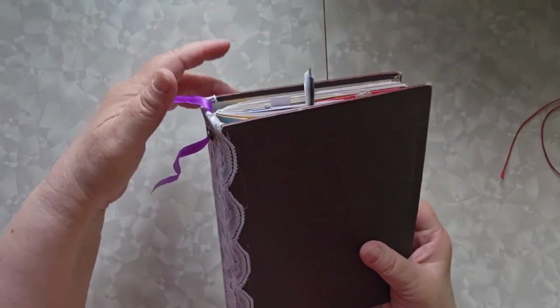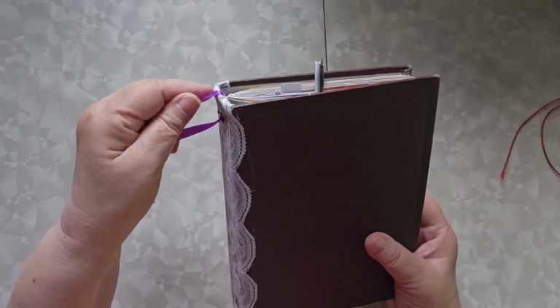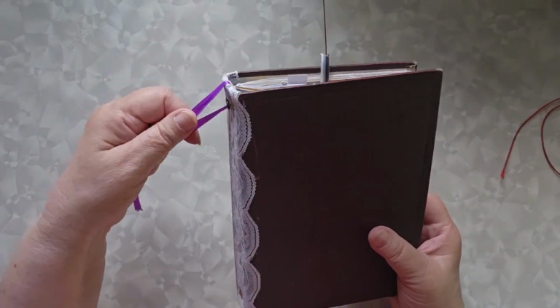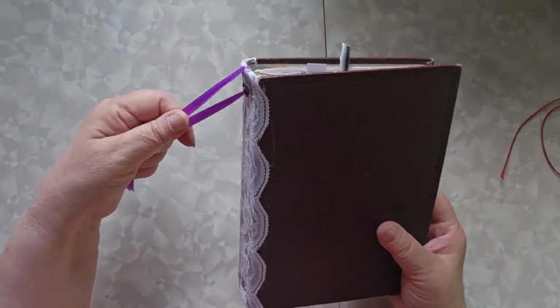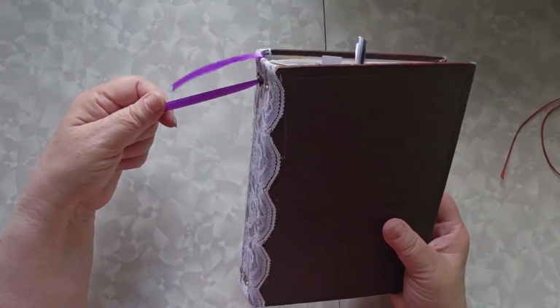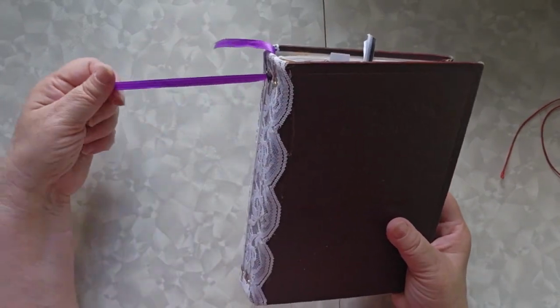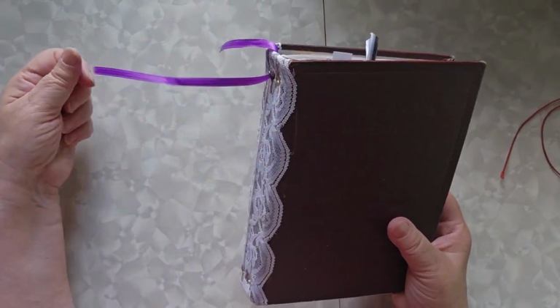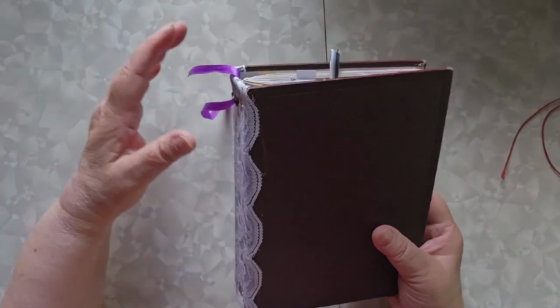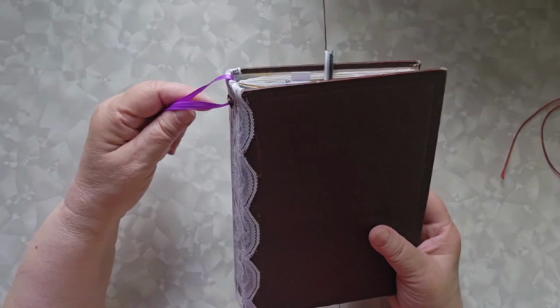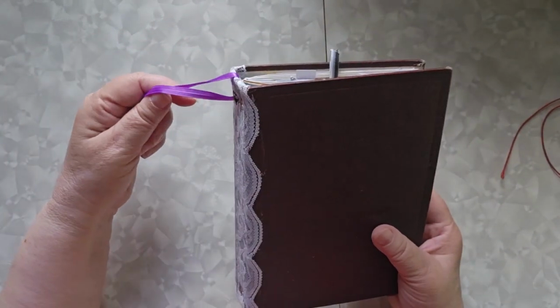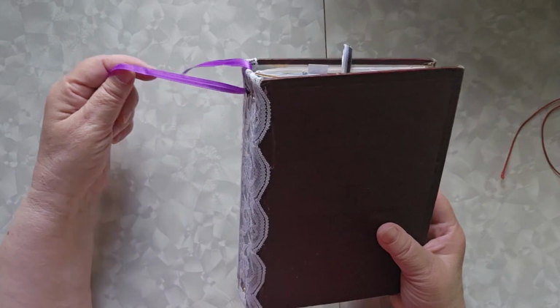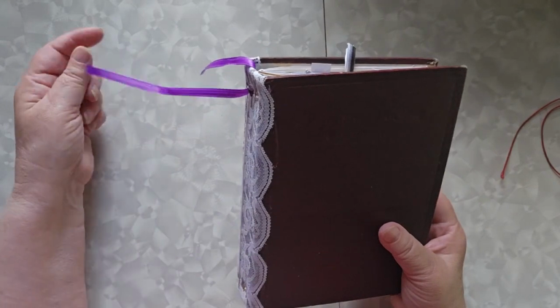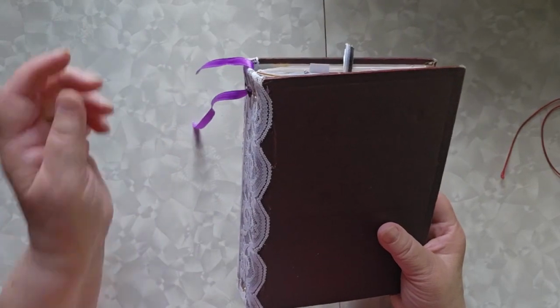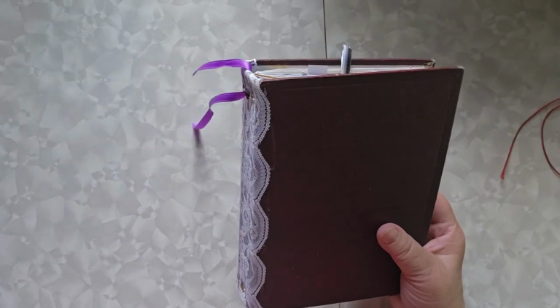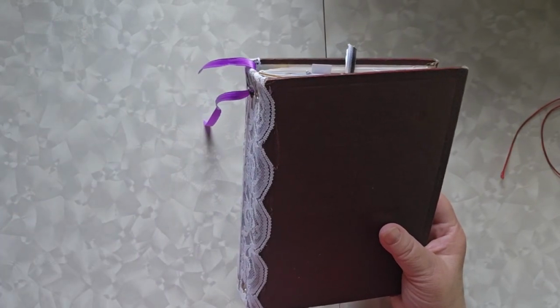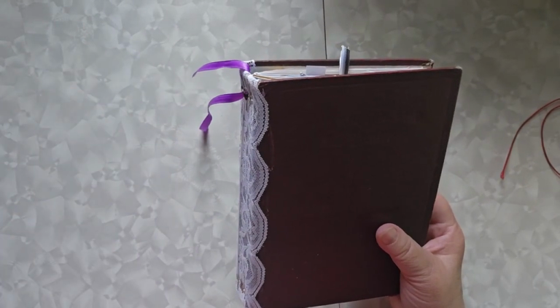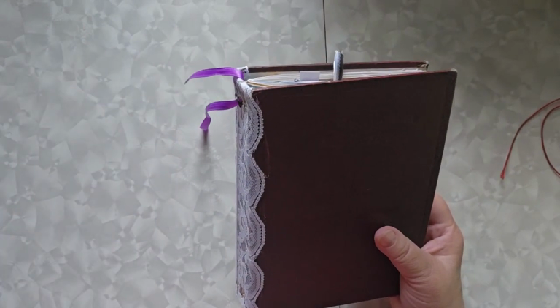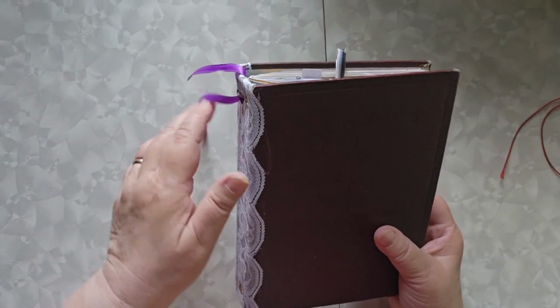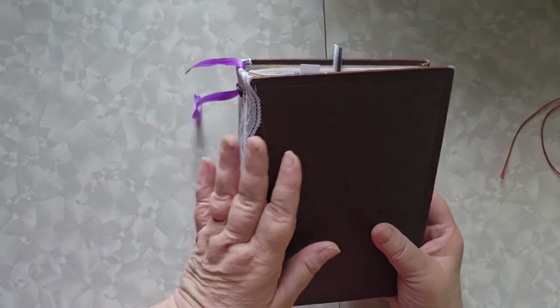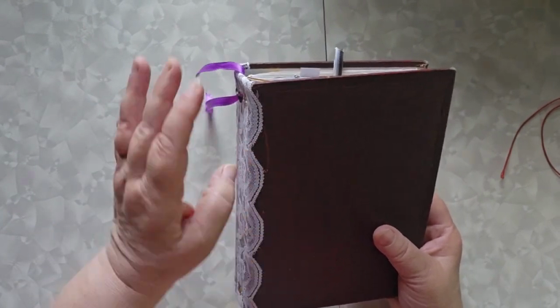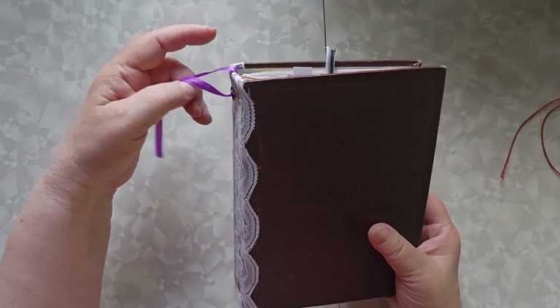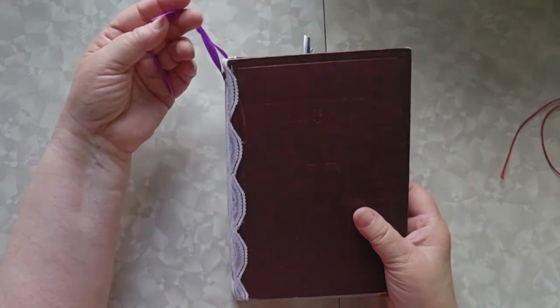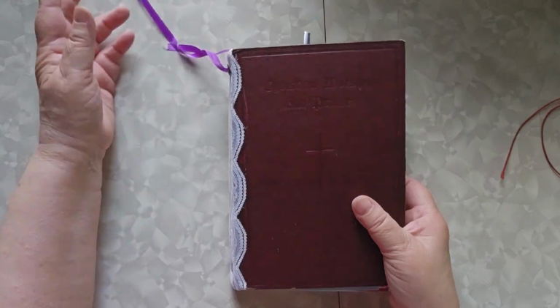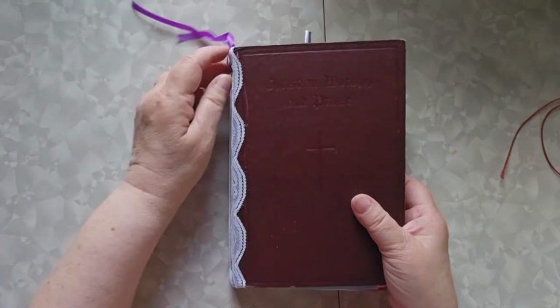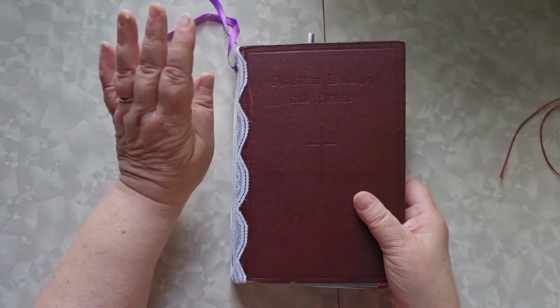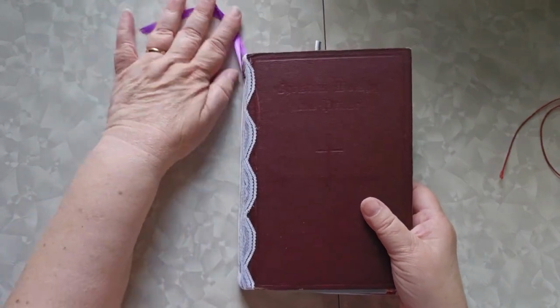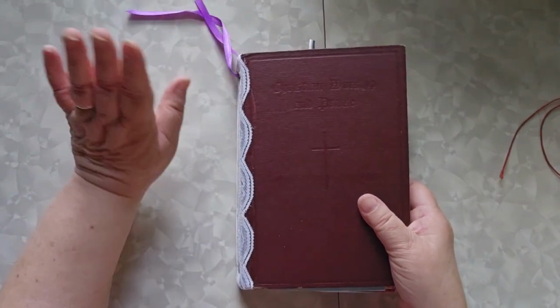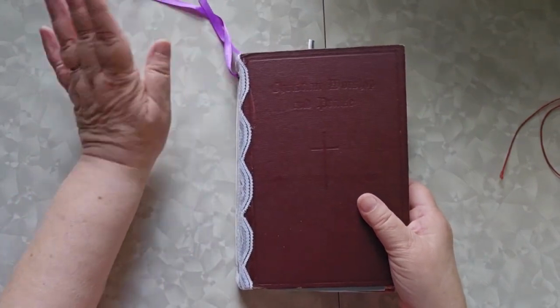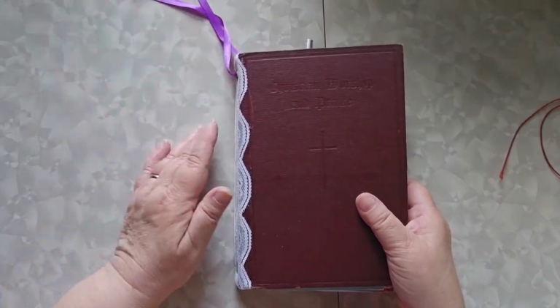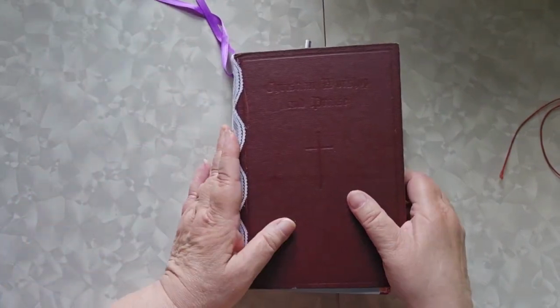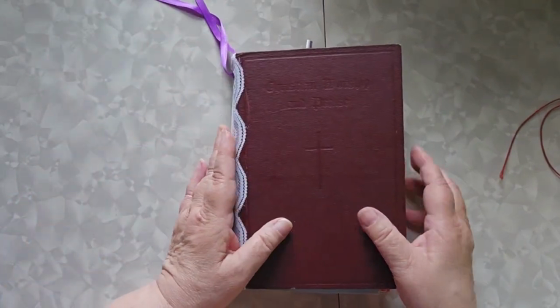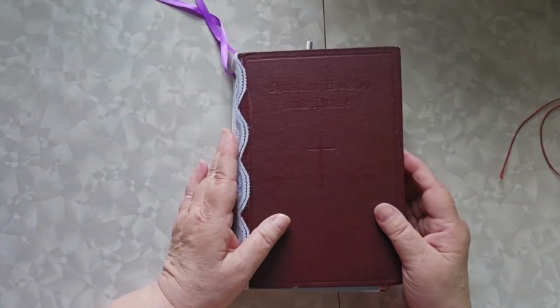If you have seen me use this before, you know that it had a tassel on it. I took the tassel off because it was too bulky for this particular piece, and I haven't decided what to replace it with yet, so at the moment my ribbon's just hanging there.